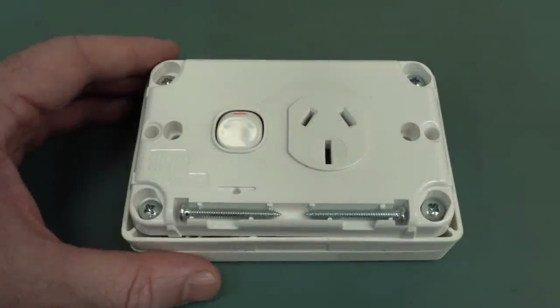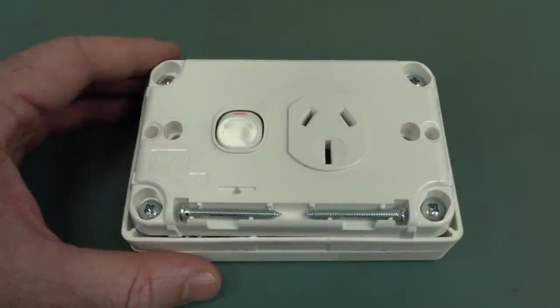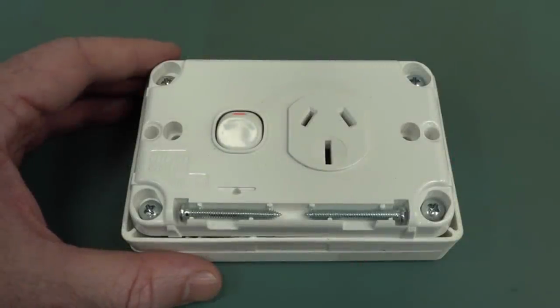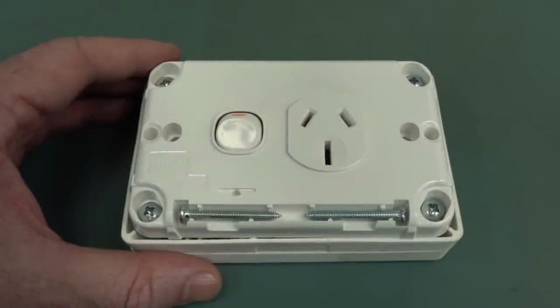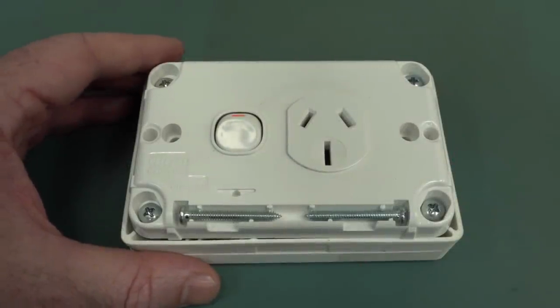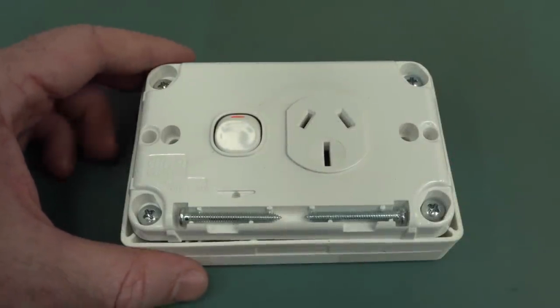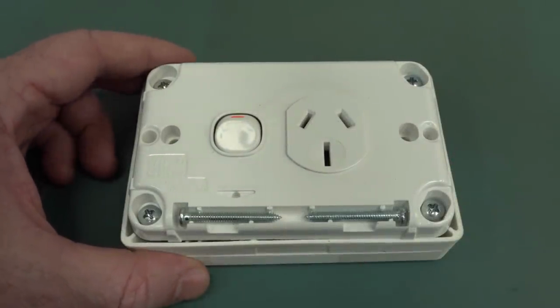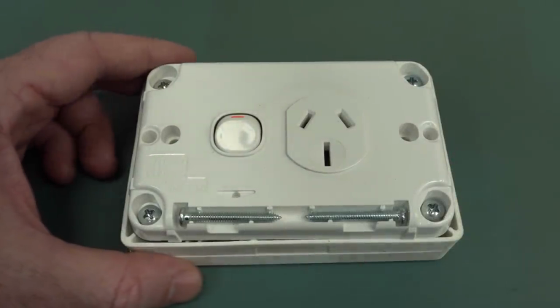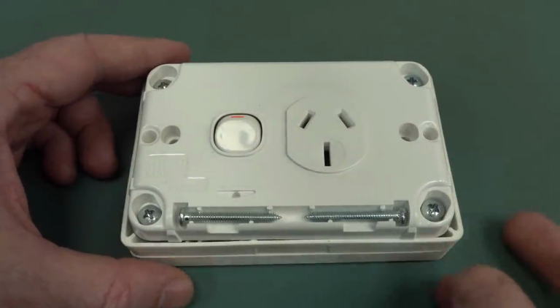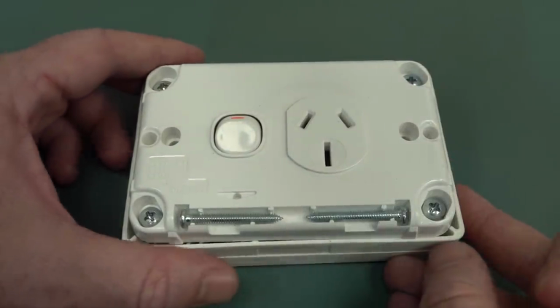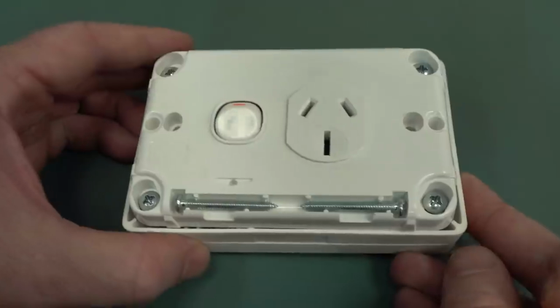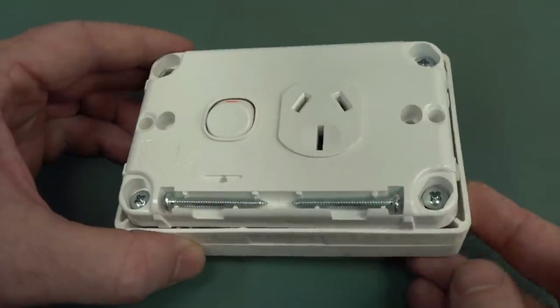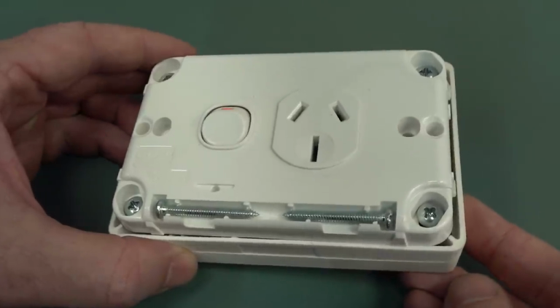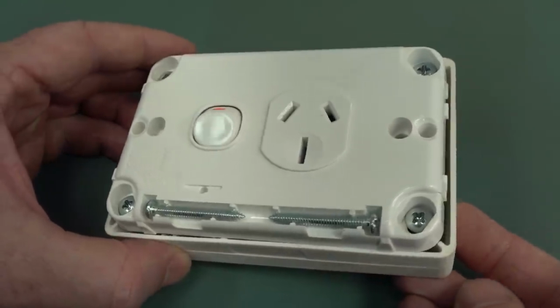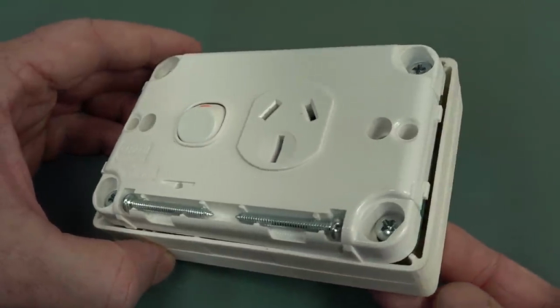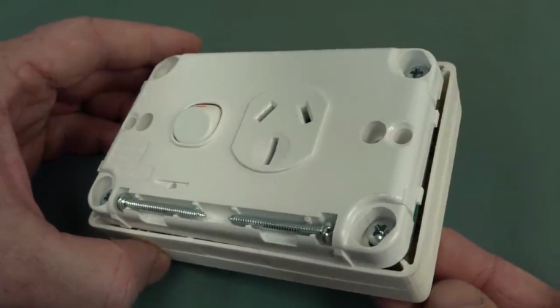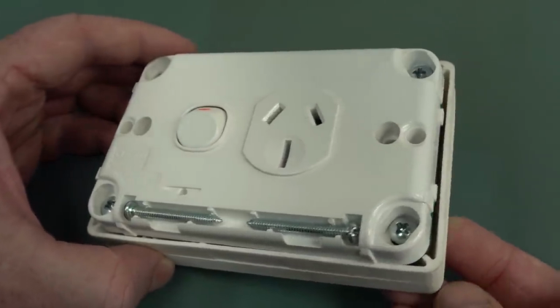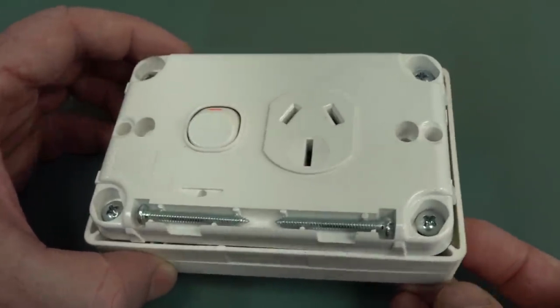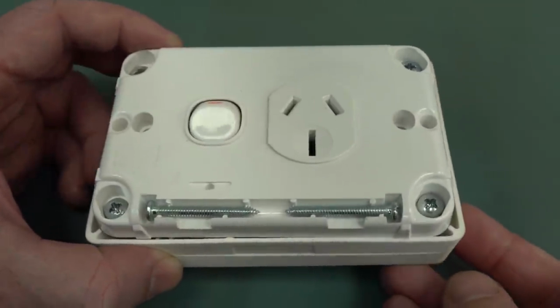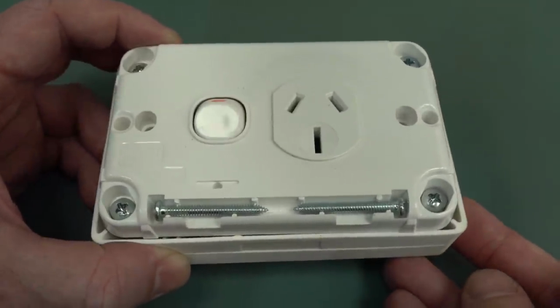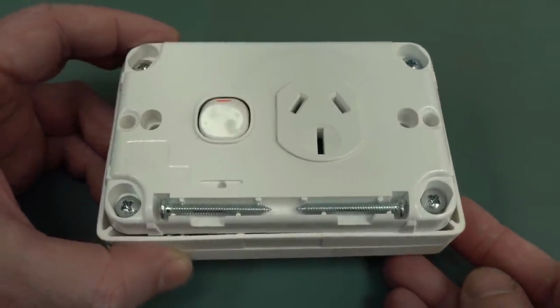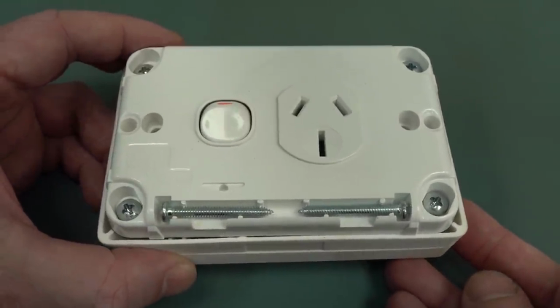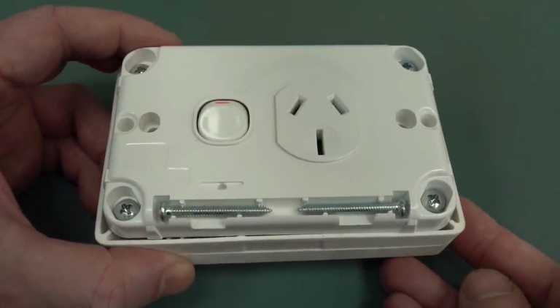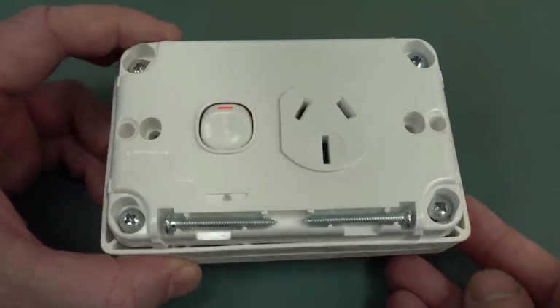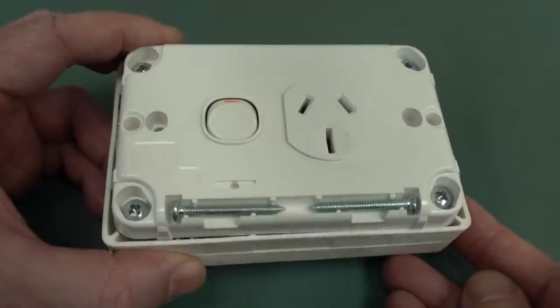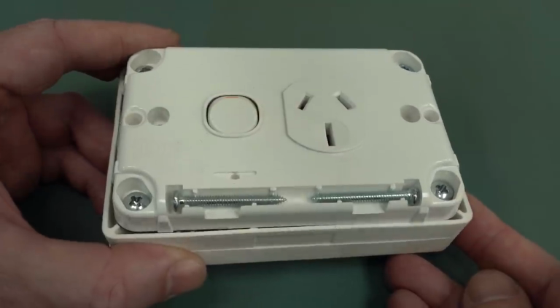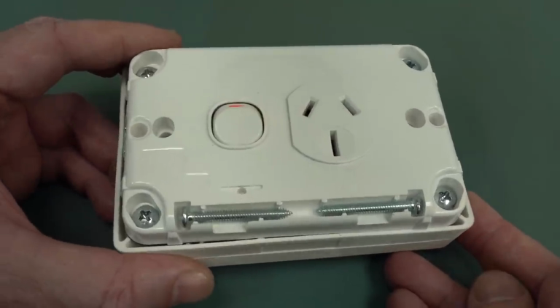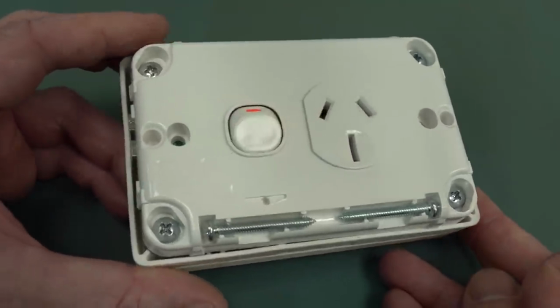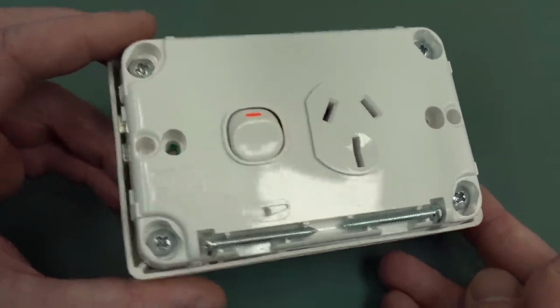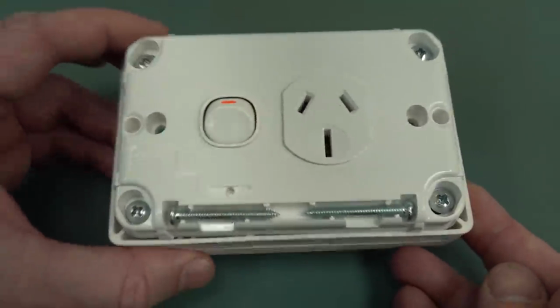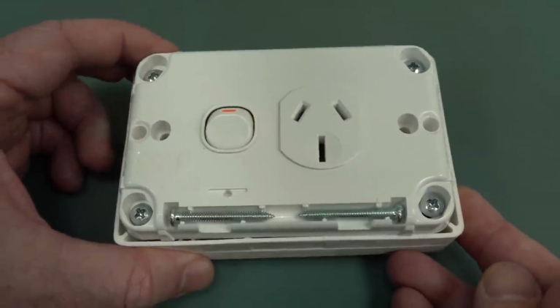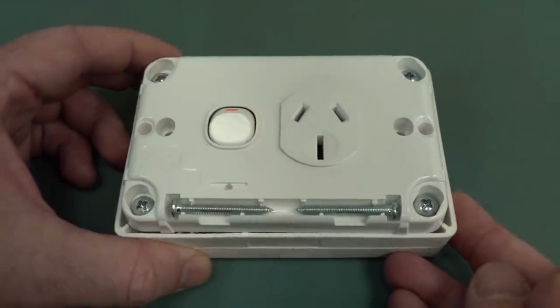It's time for another mystery teardown, and when I say mystery teardown, I really mean it, because I have no idea what this is until we actually tear it down.